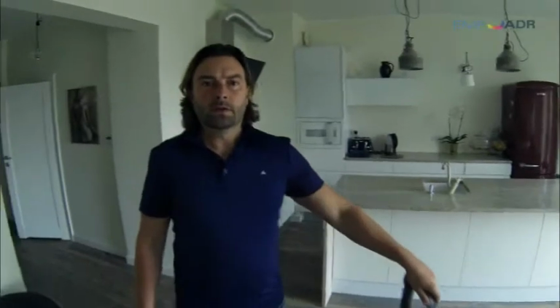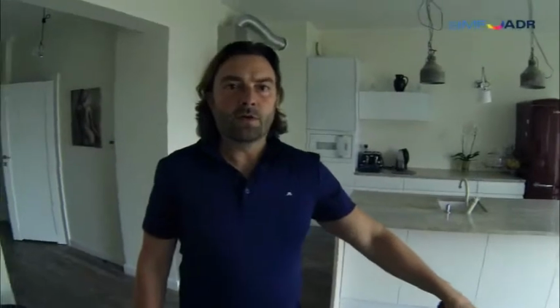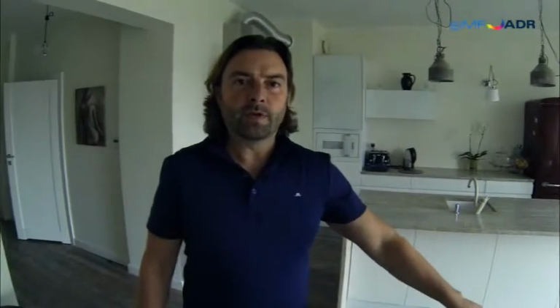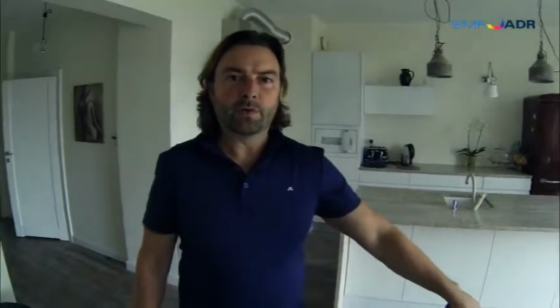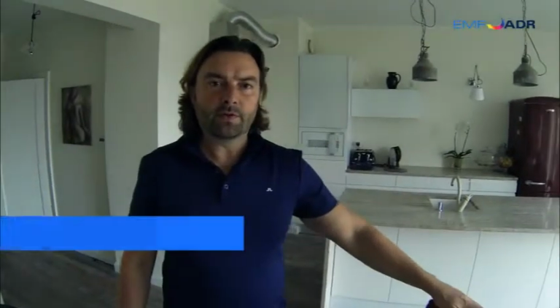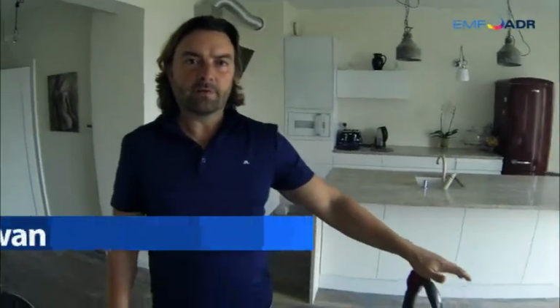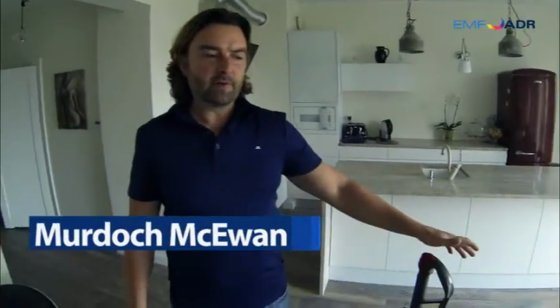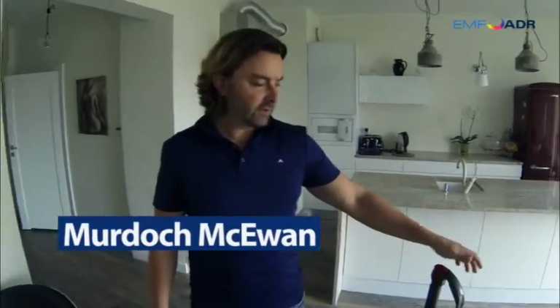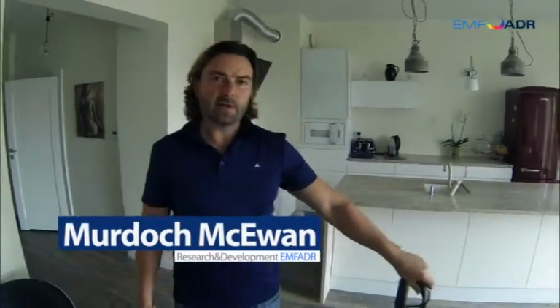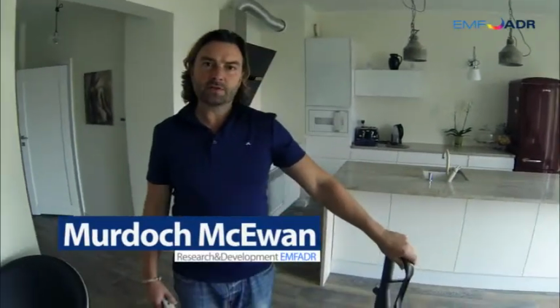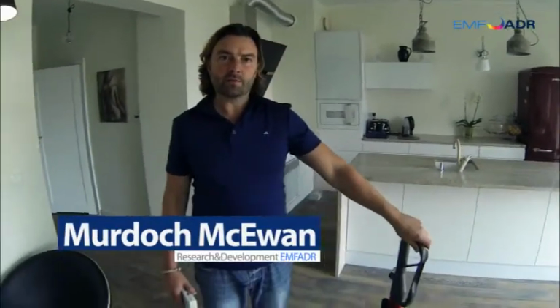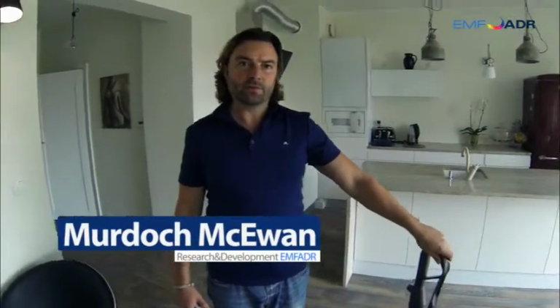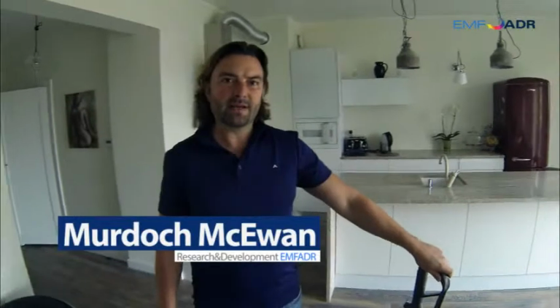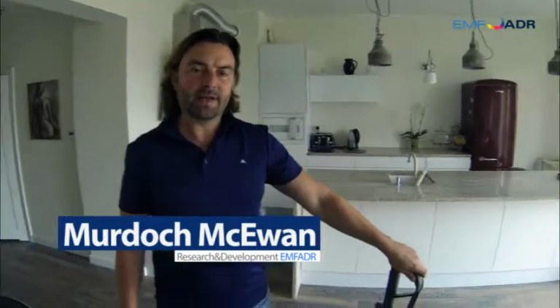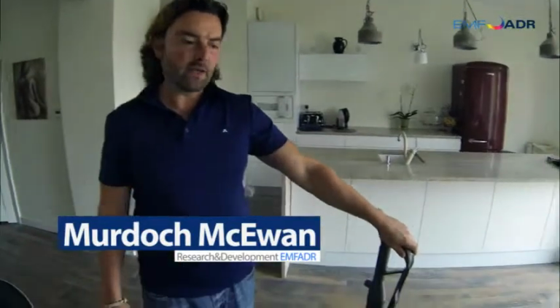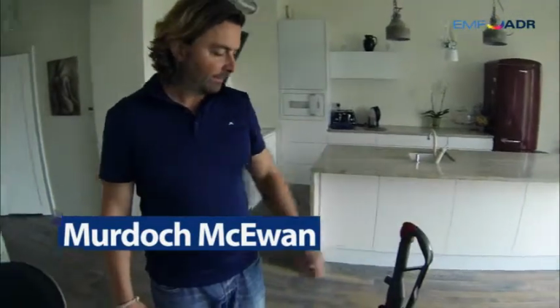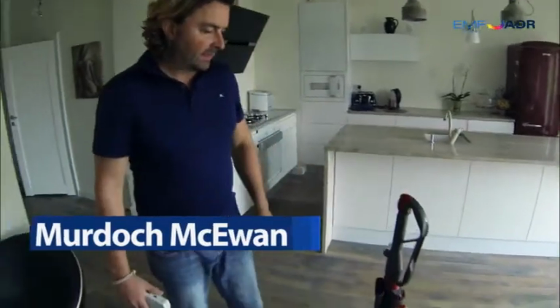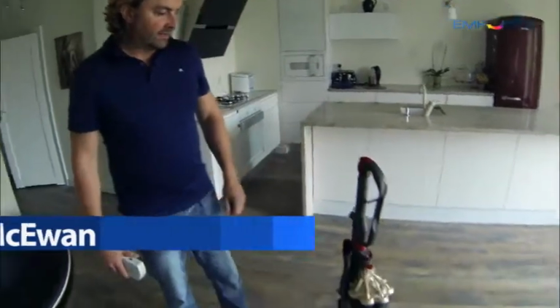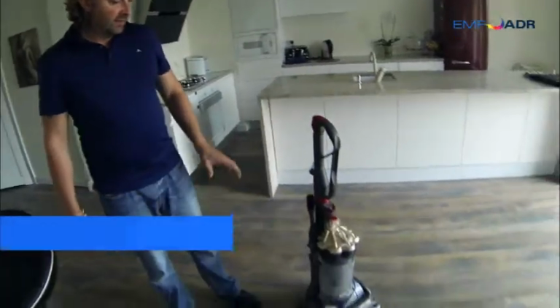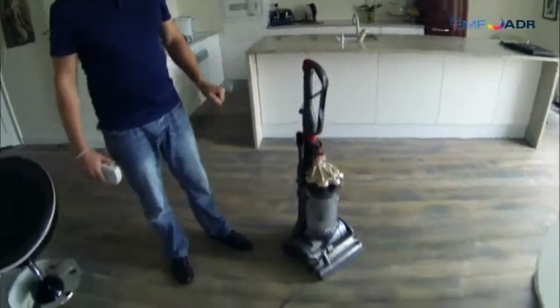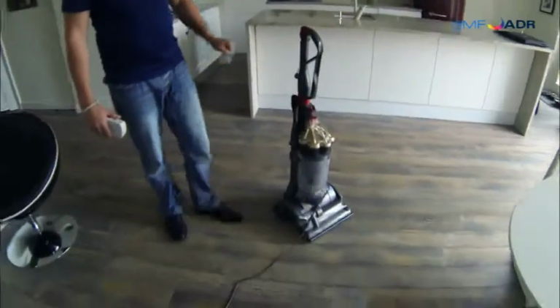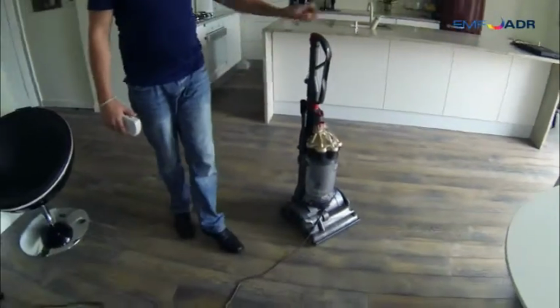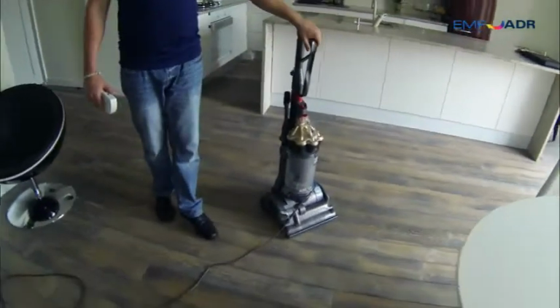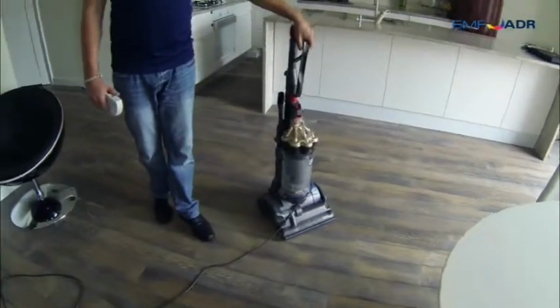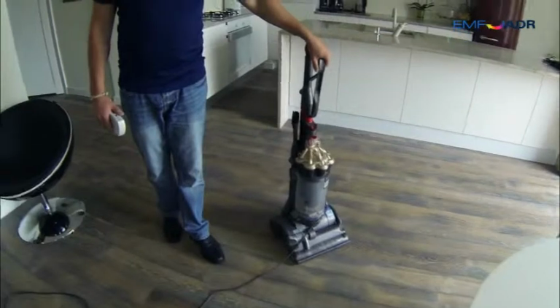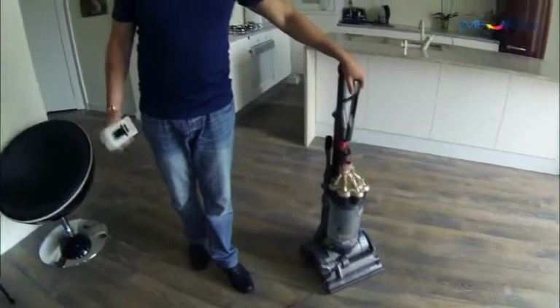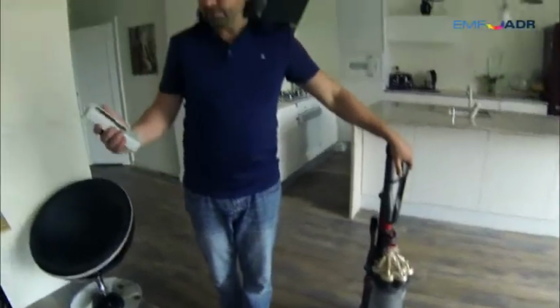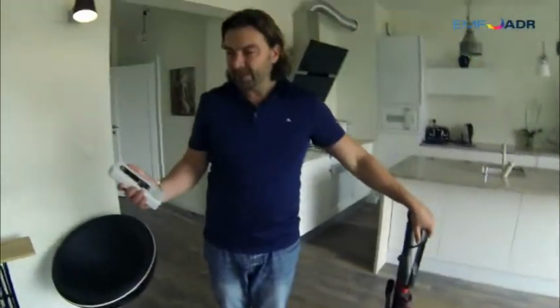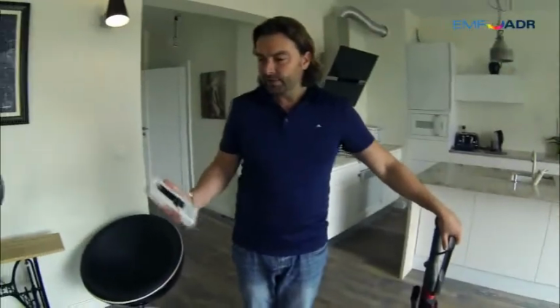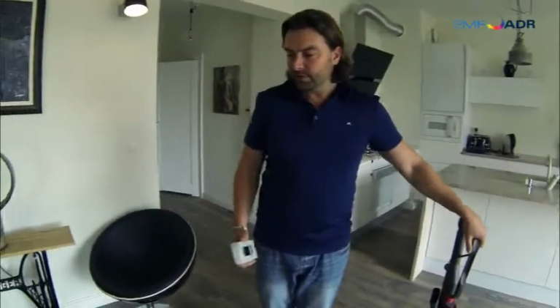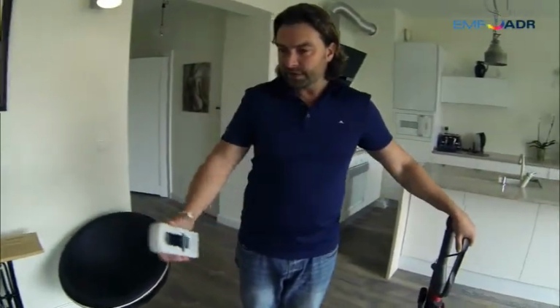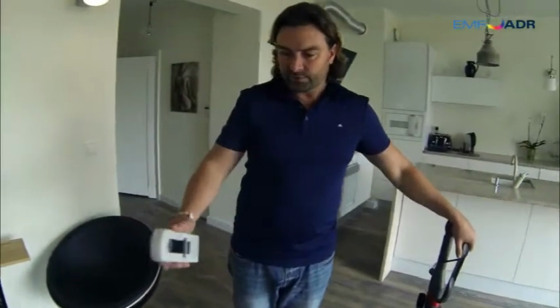Hello, my name is Murdoch McKeown and I'm from the research and development department from EMF ADR. Today in this video I'm going to show you the EMF readings coming off the cable from a vacuum cleaner.